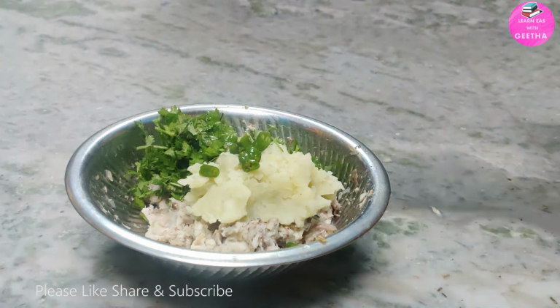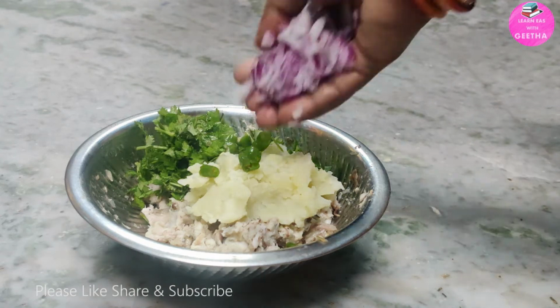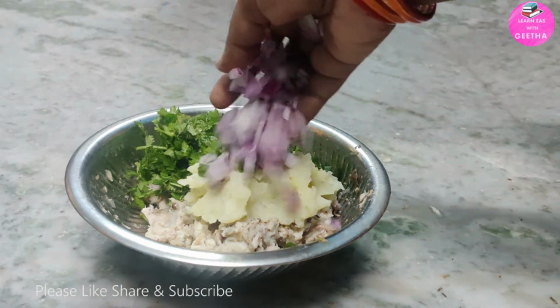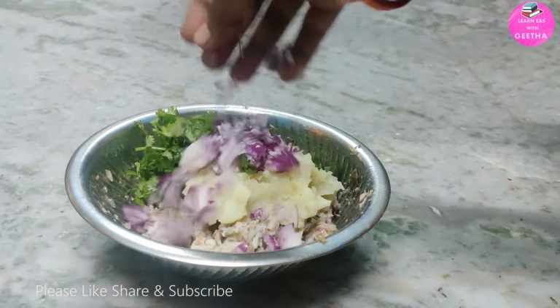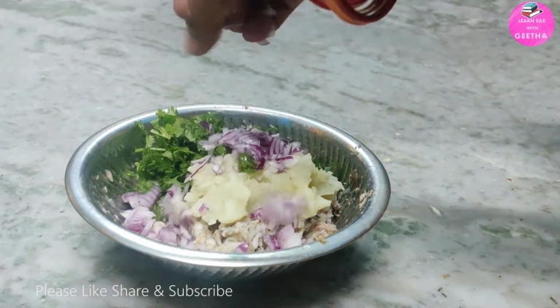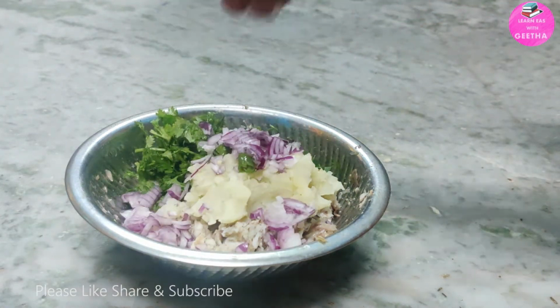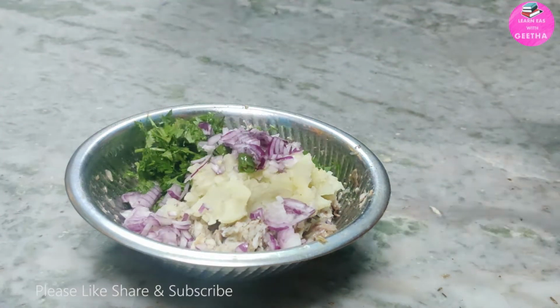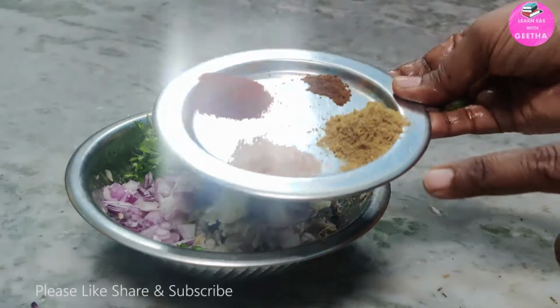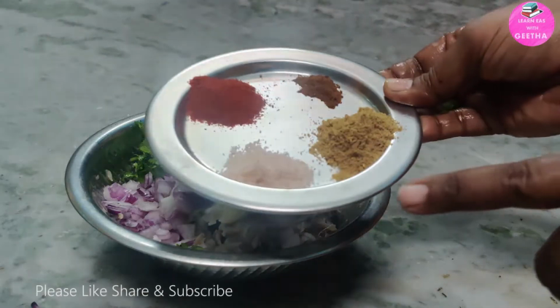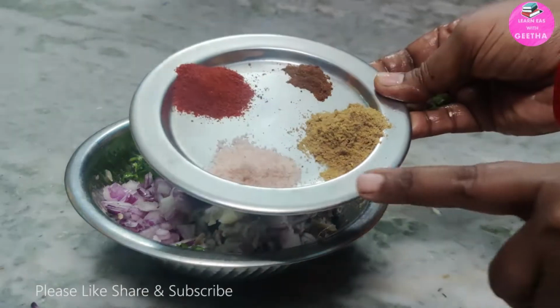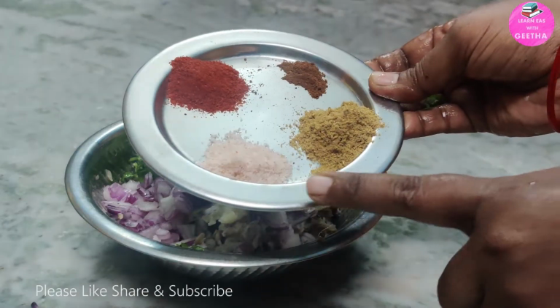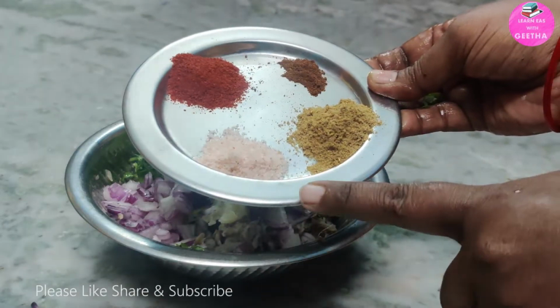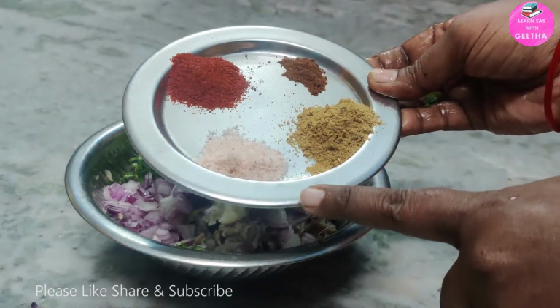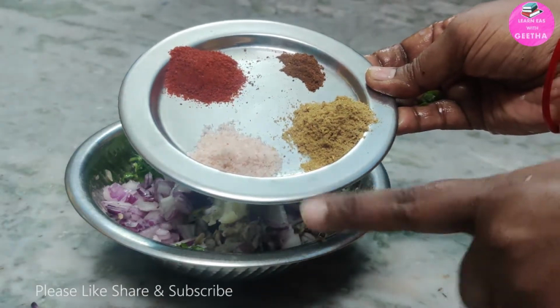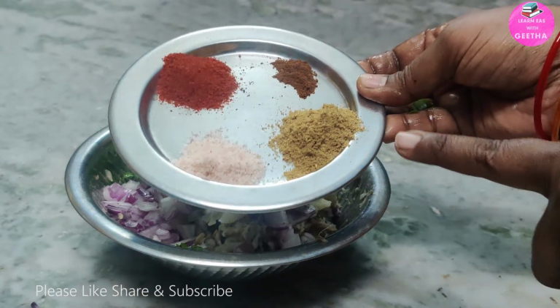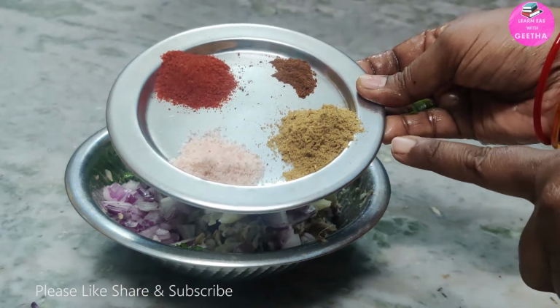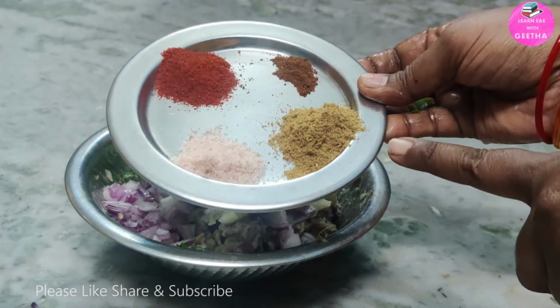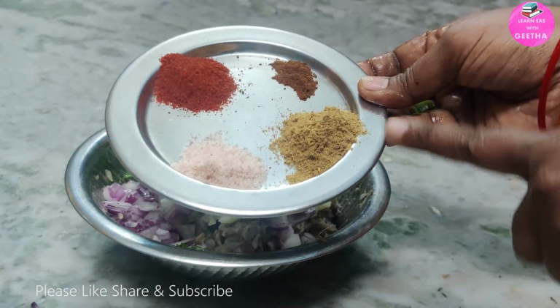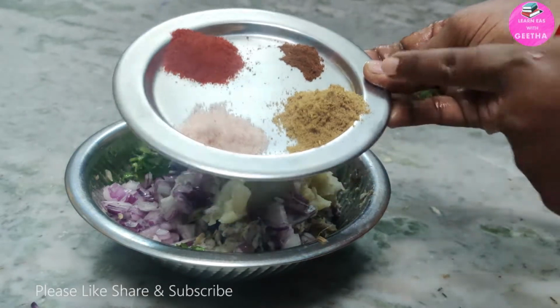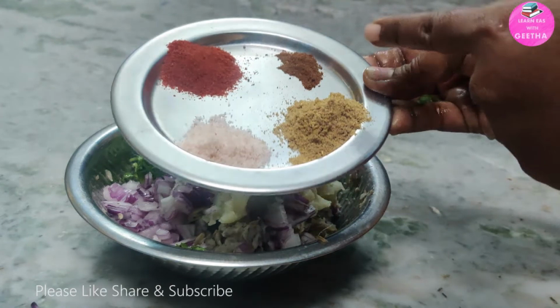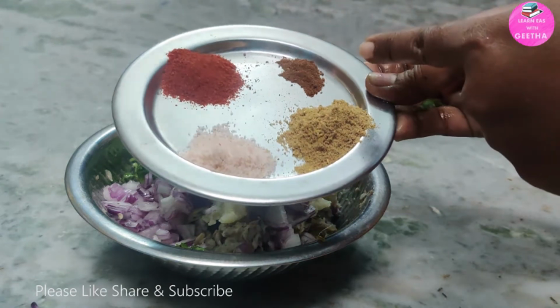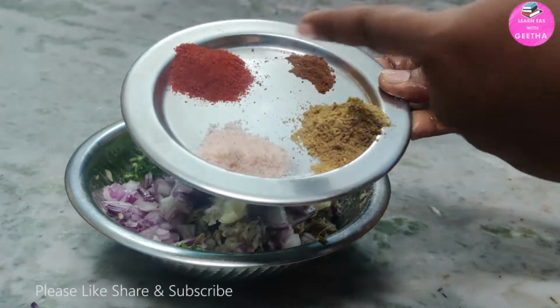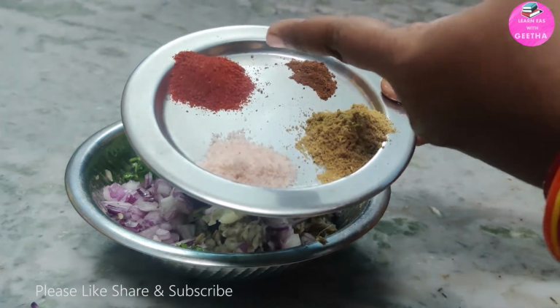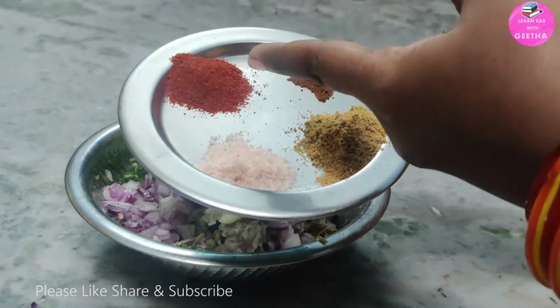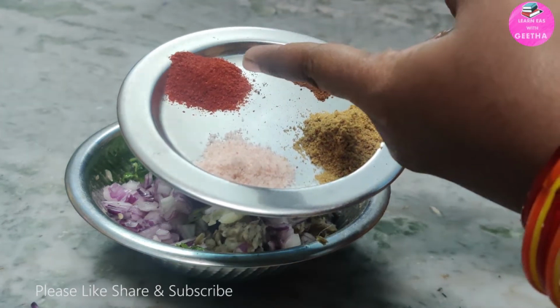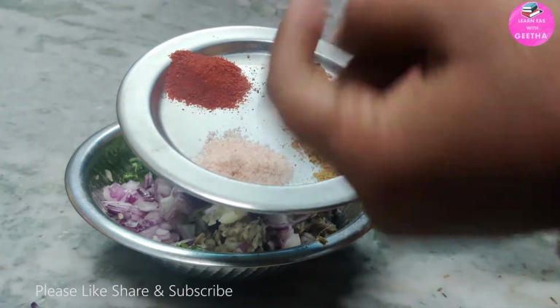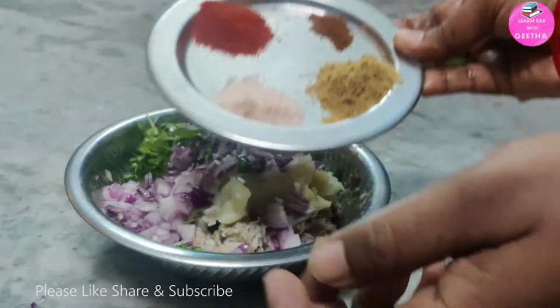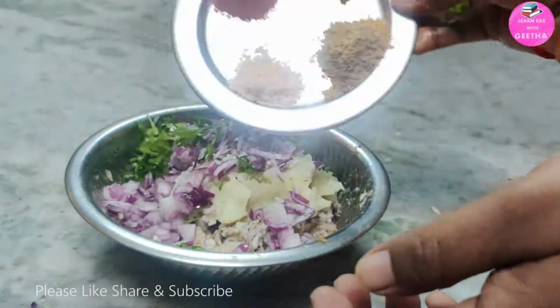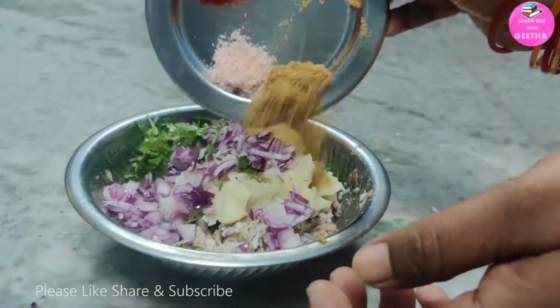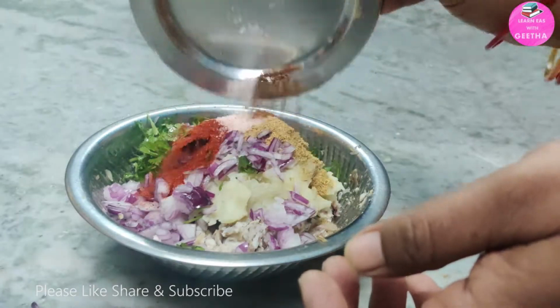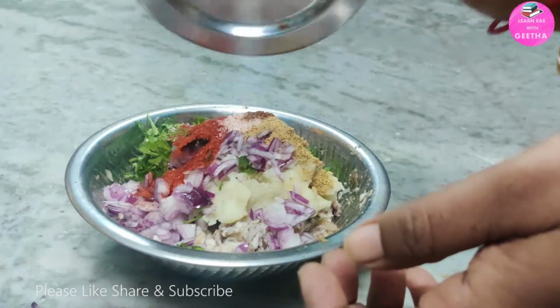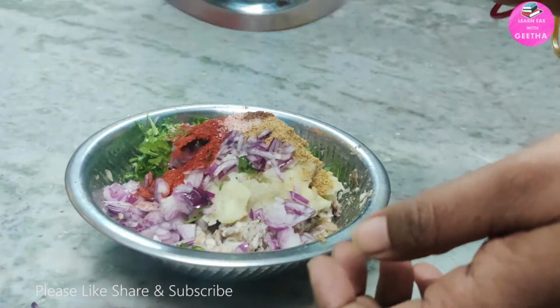Let's mix in the onions and cut them. Add salt, garam masala, and chili powder.